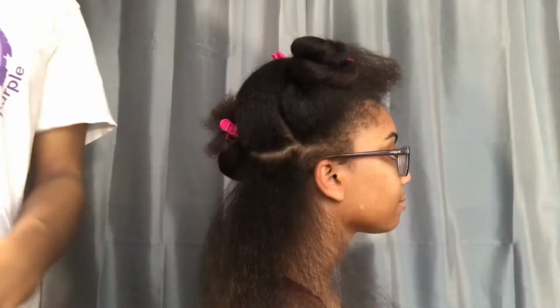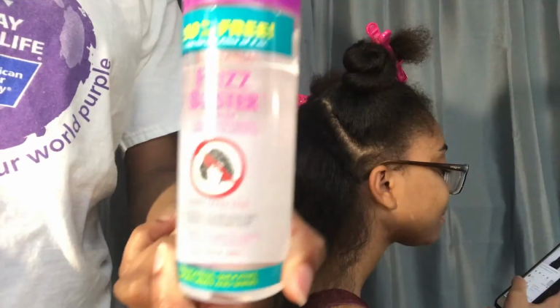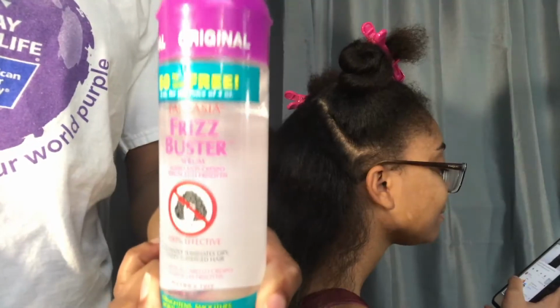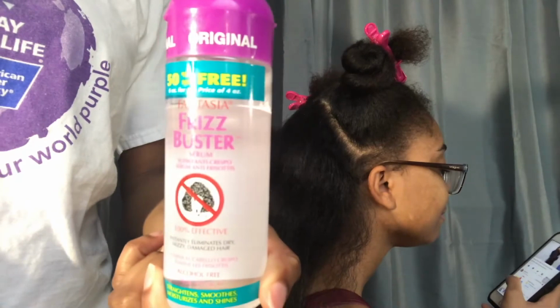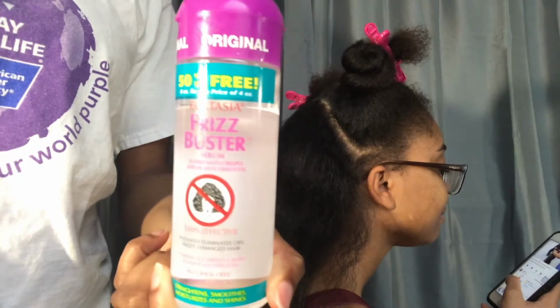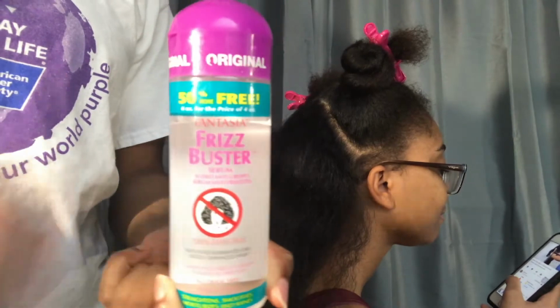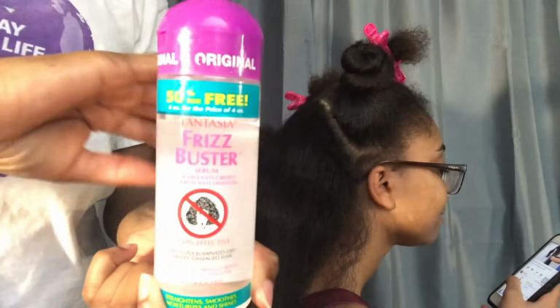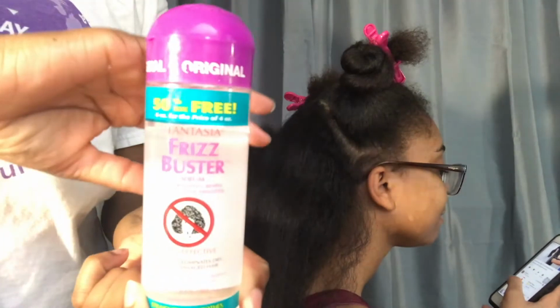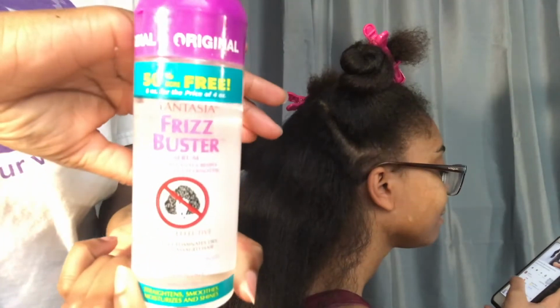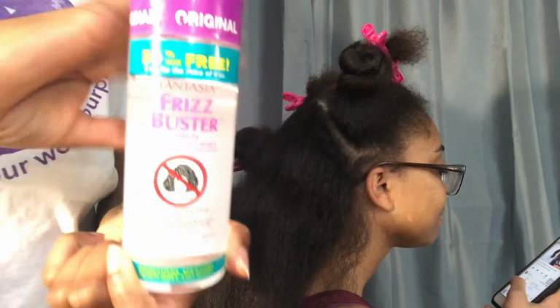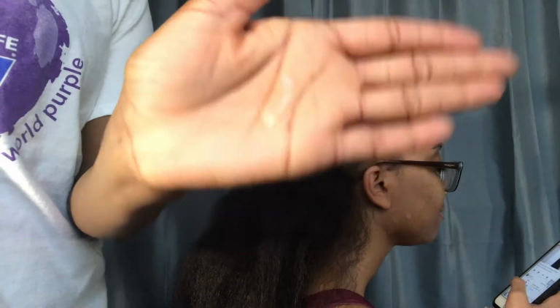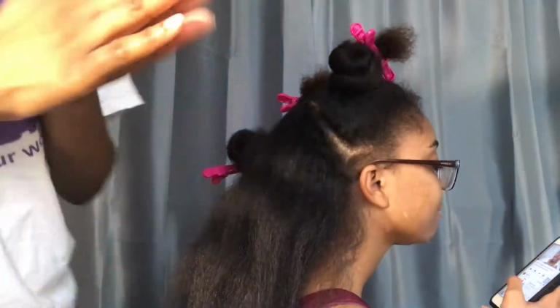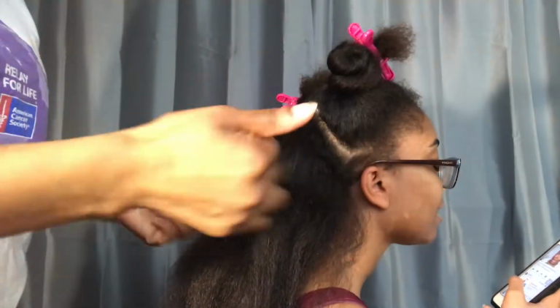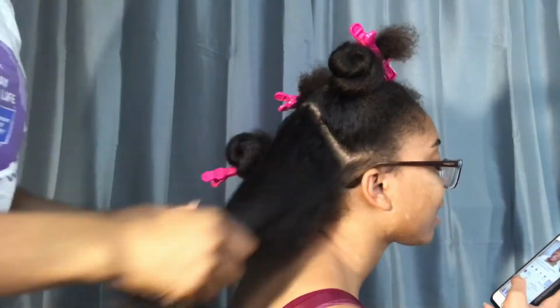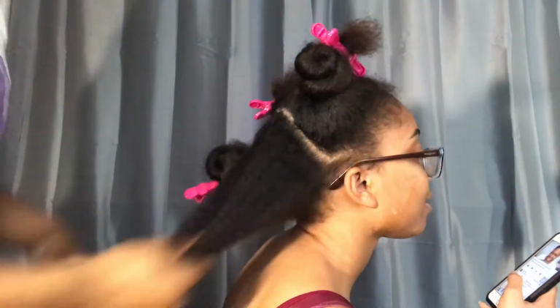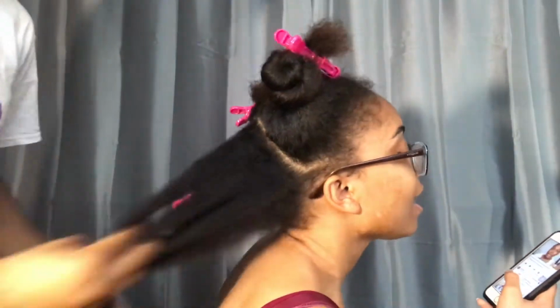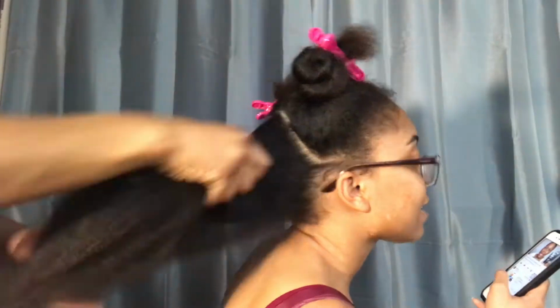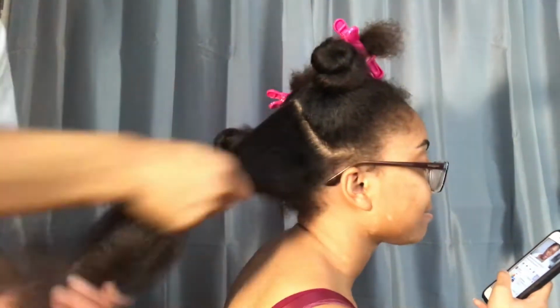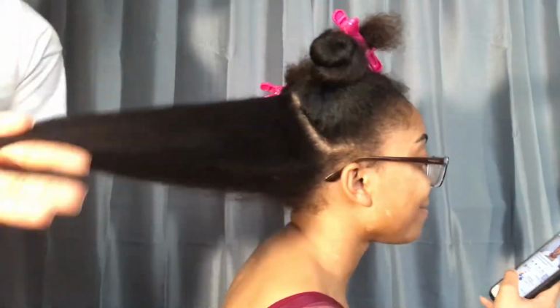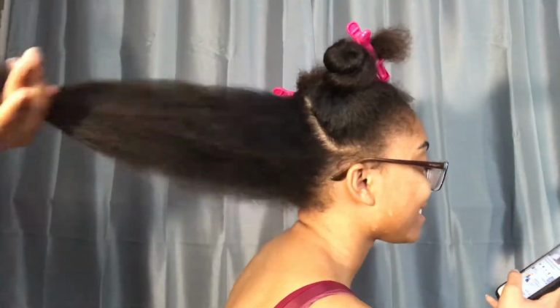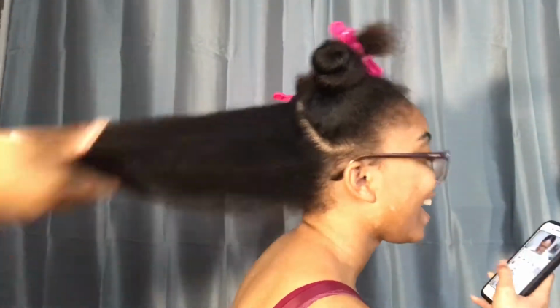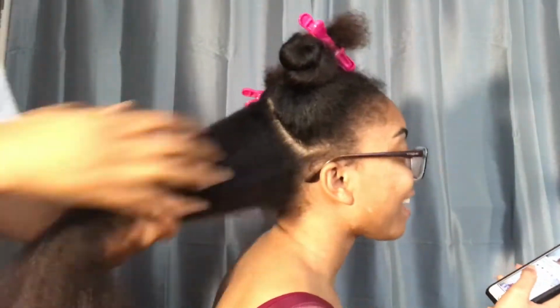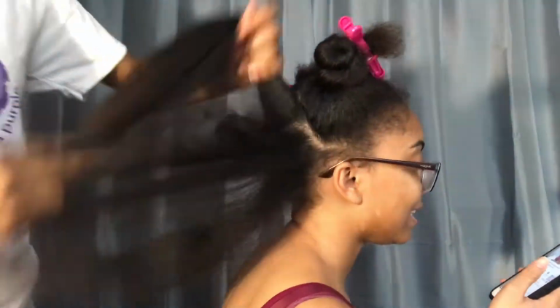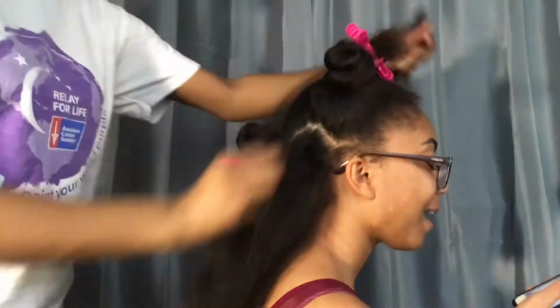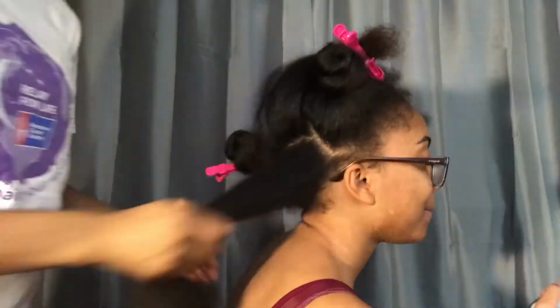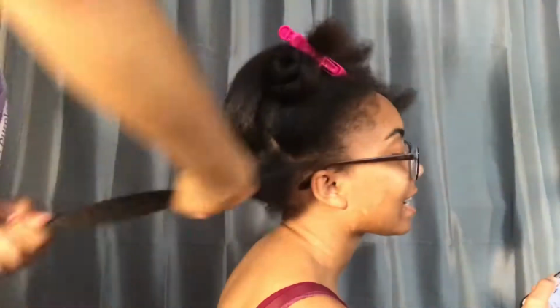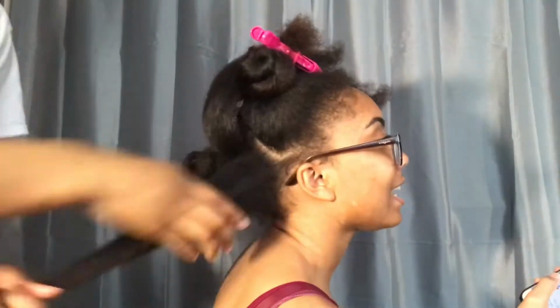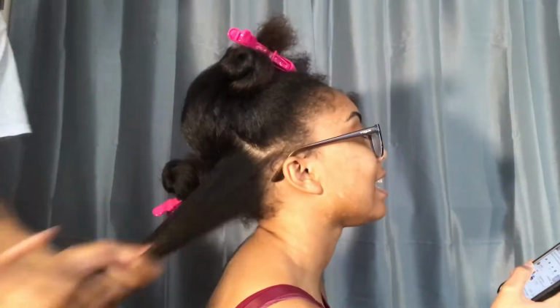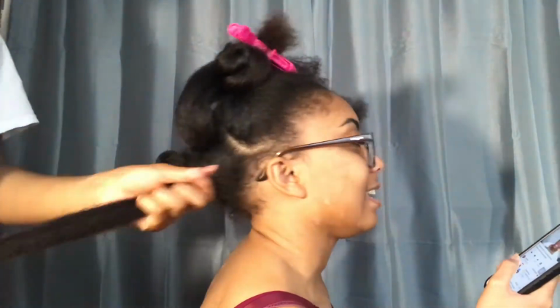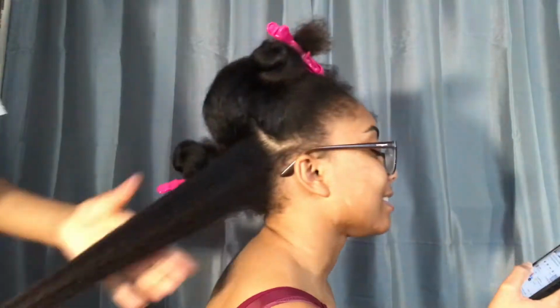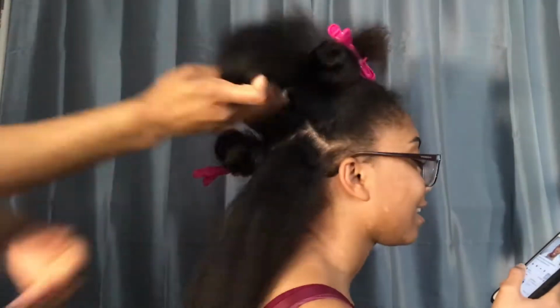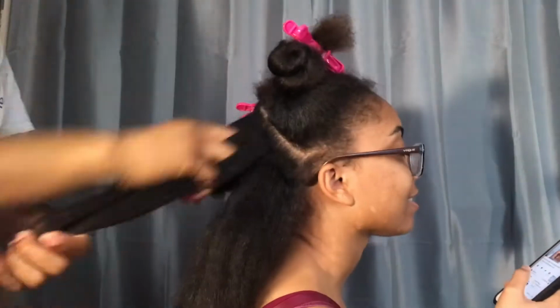Once I completely blow-dry her hair, I like to go in with the Frizz Buster, which is also another heat protectant that has silicone in it. And the silicone allows the hair to be protected so that the heat won't damage her hair.